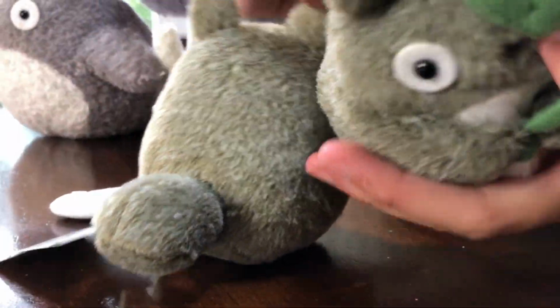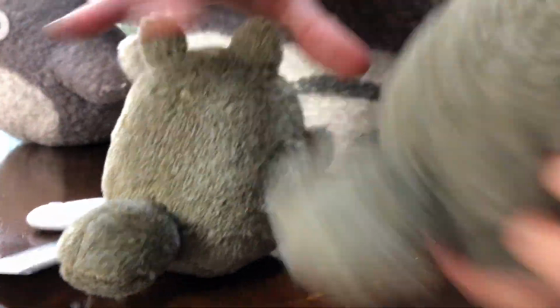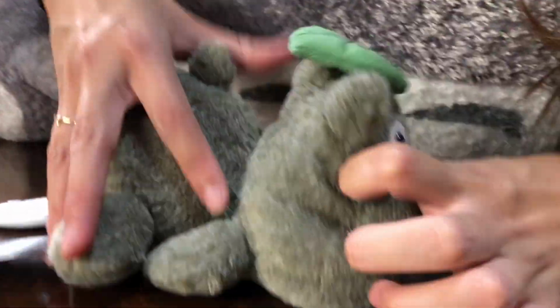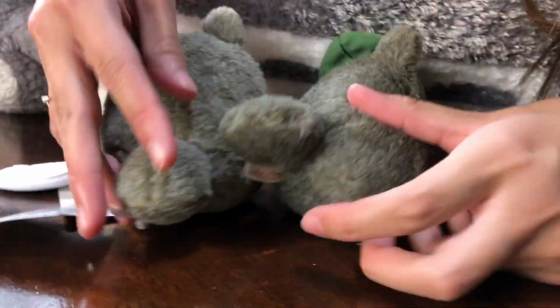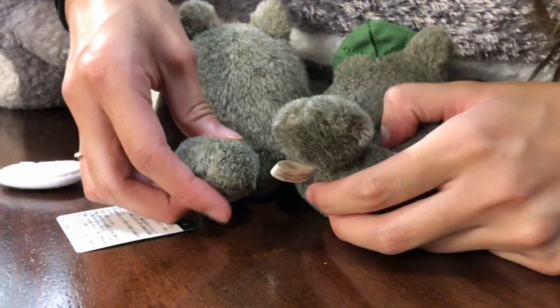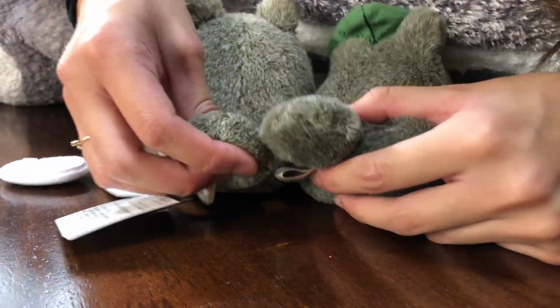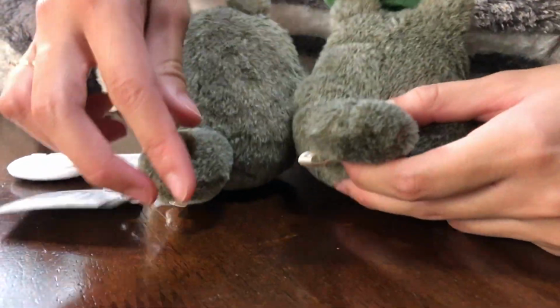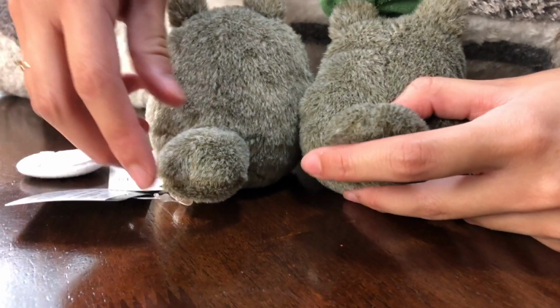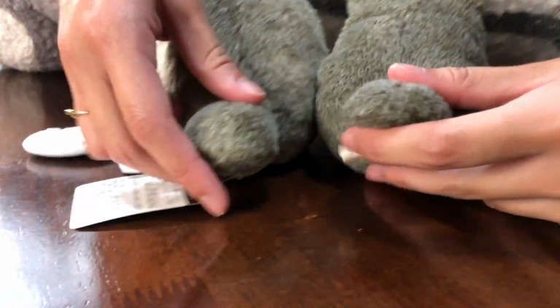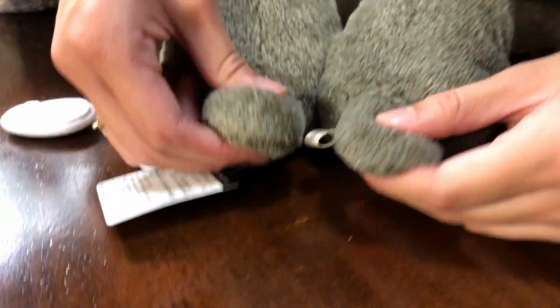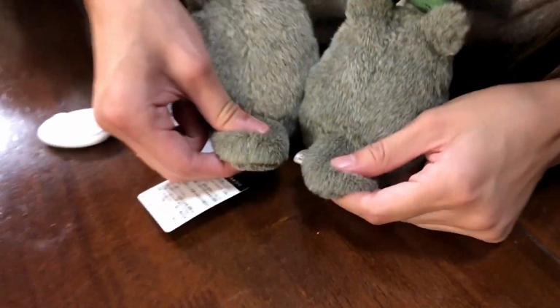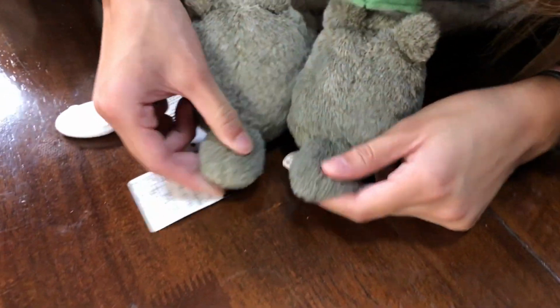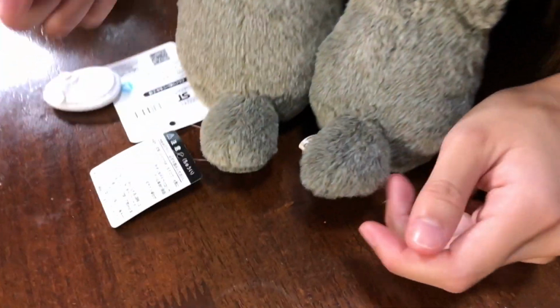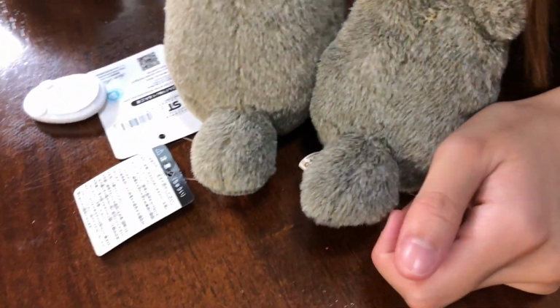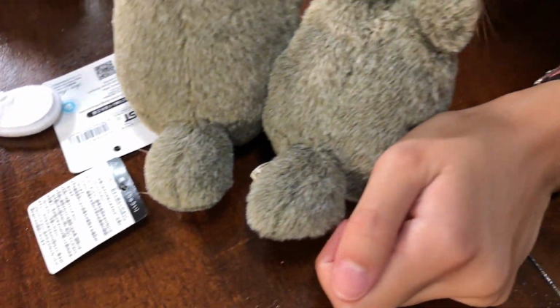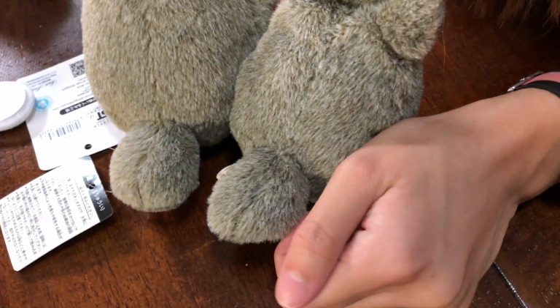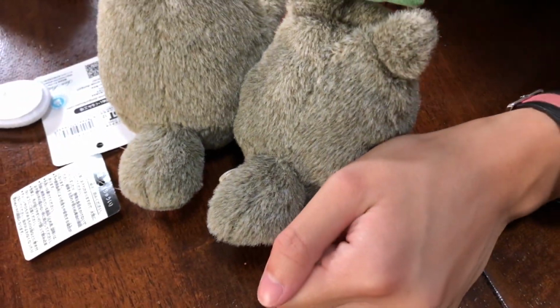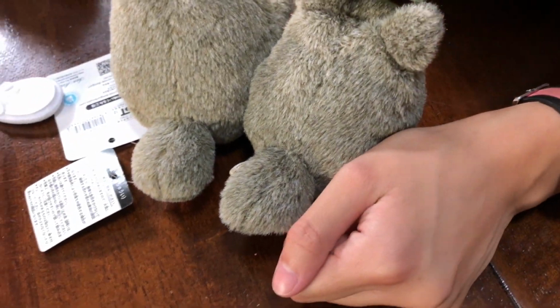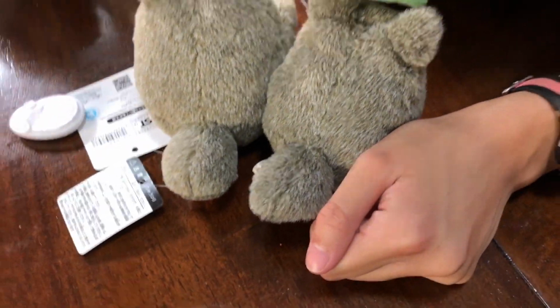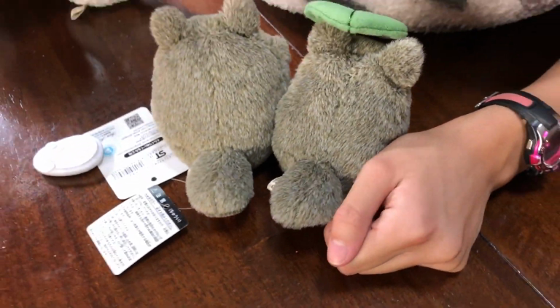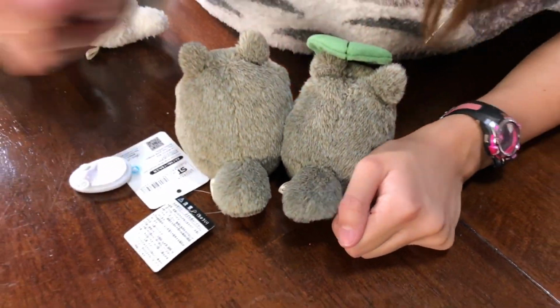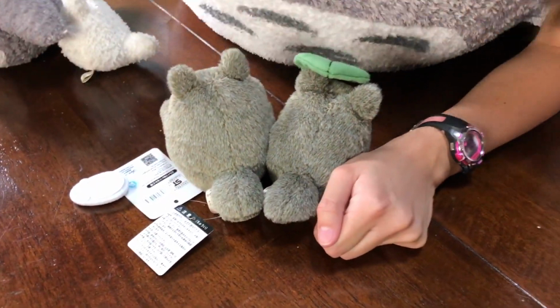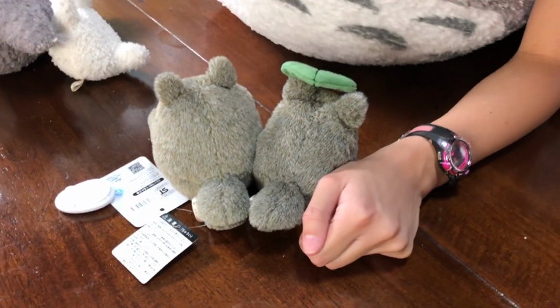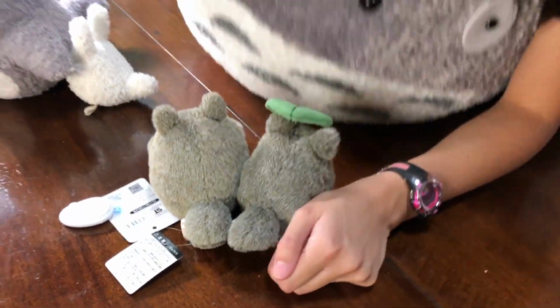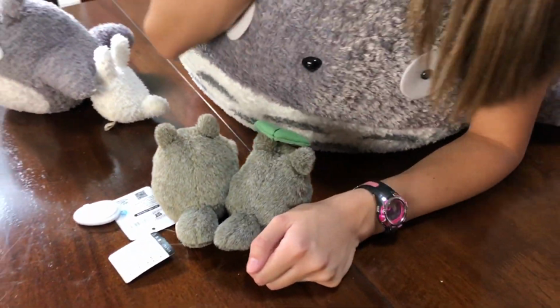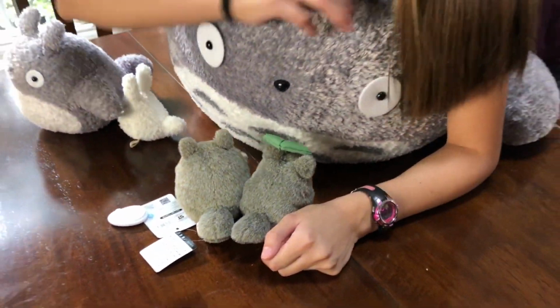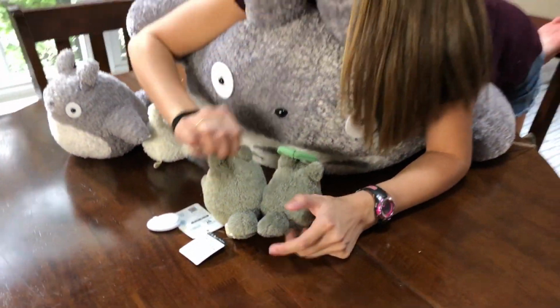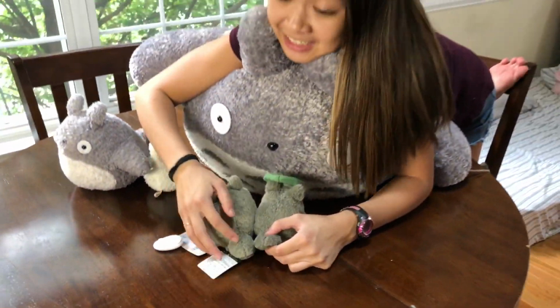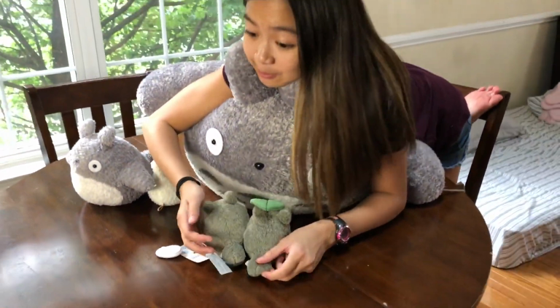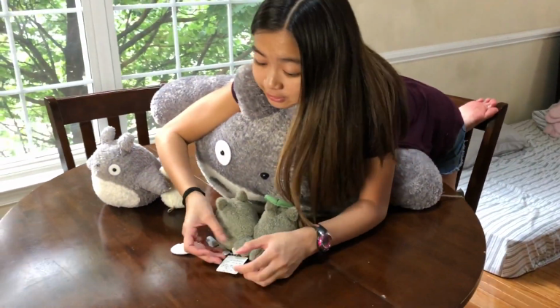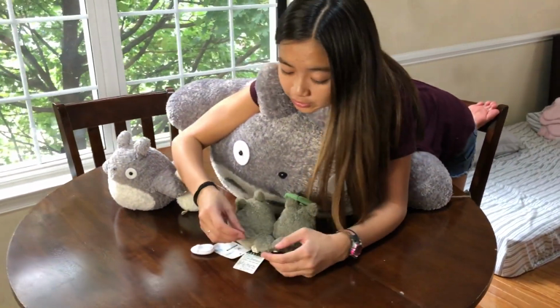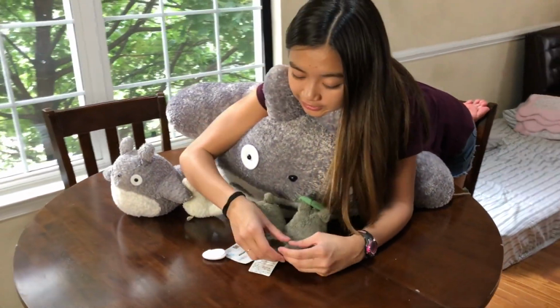These tails are perfect! Some Totoro tails, they're just tiny — and those are like fake brands. That's not real Totoro tails.